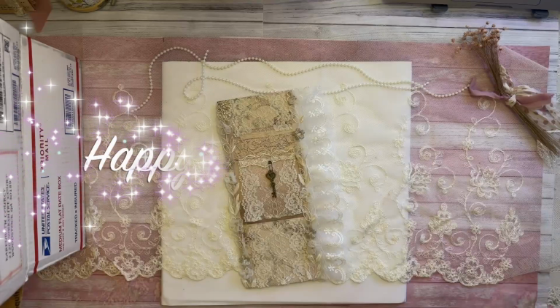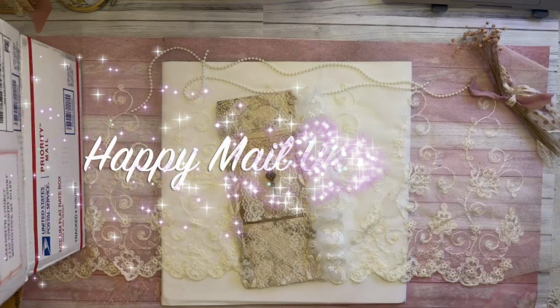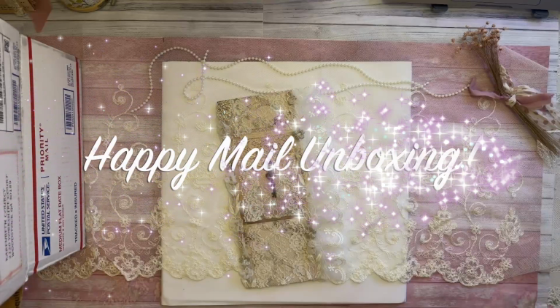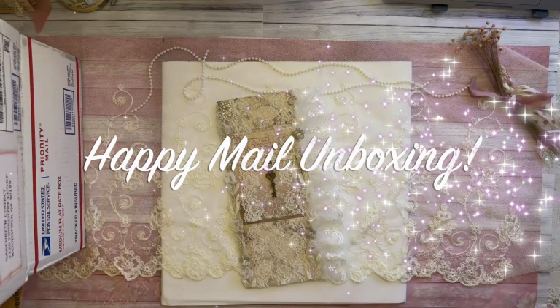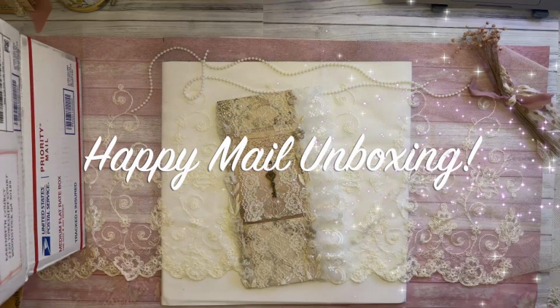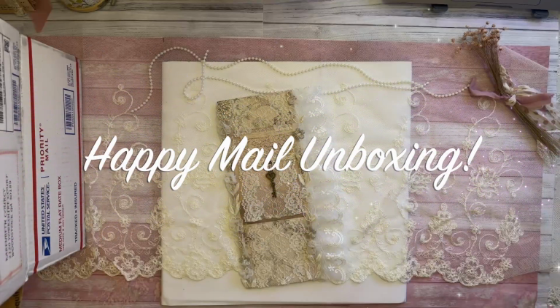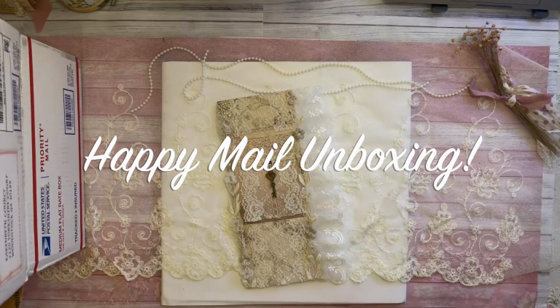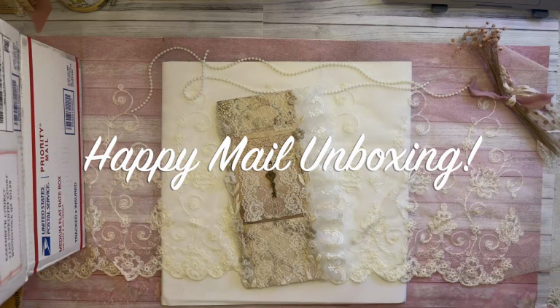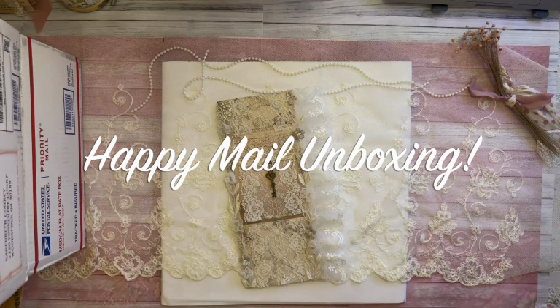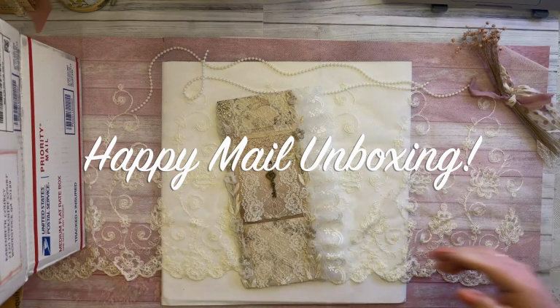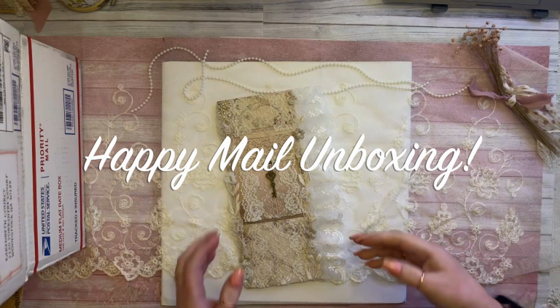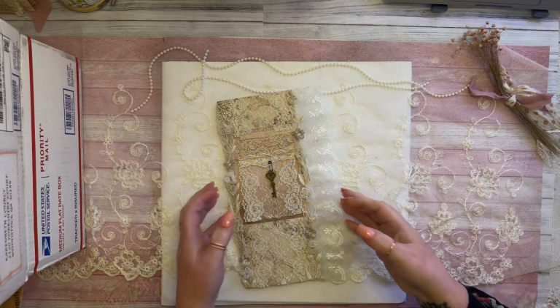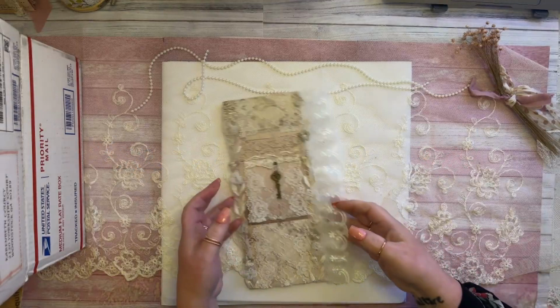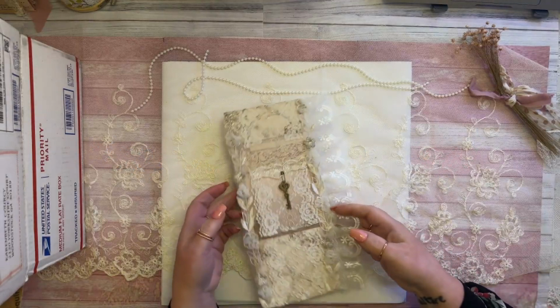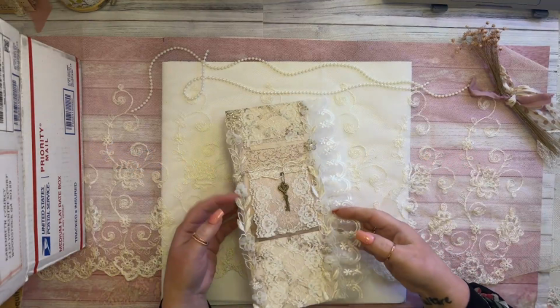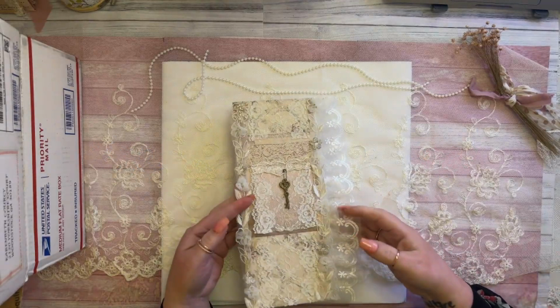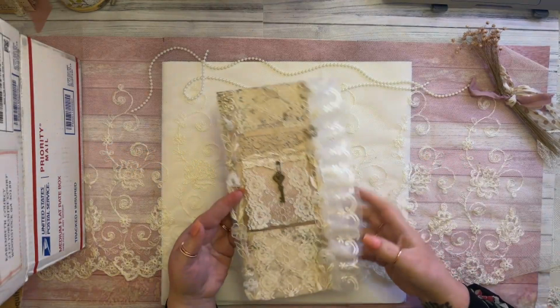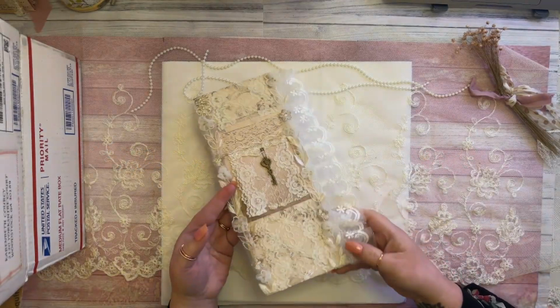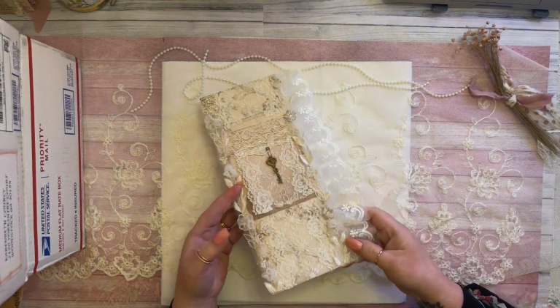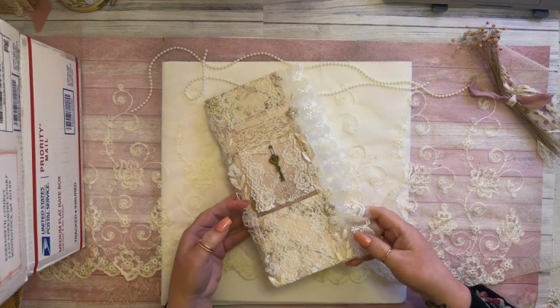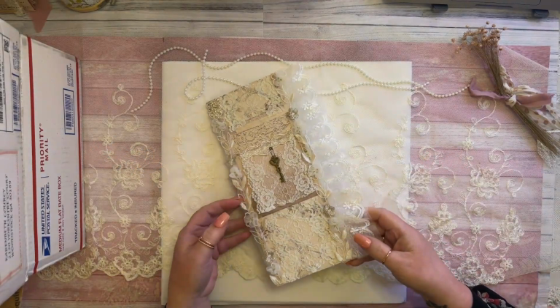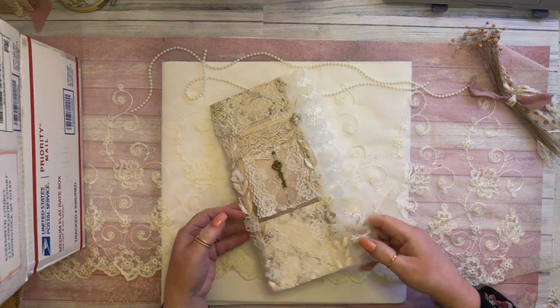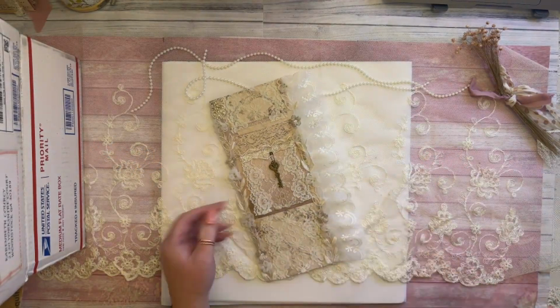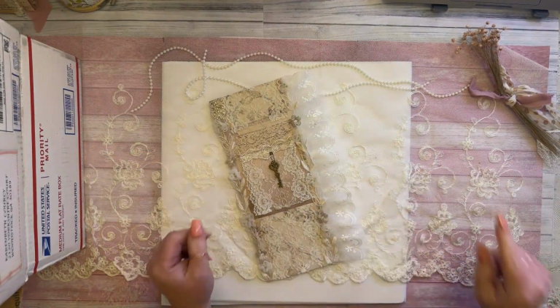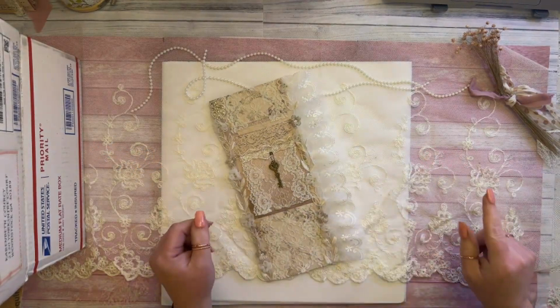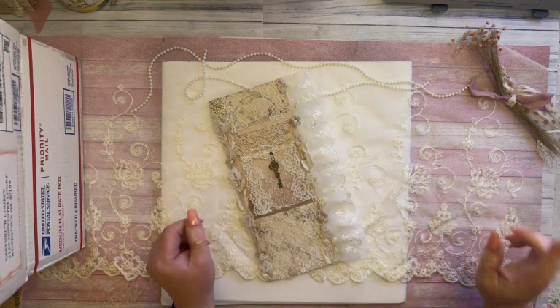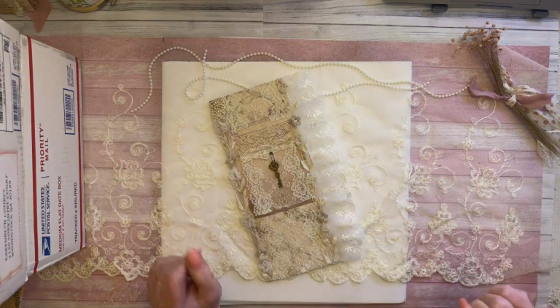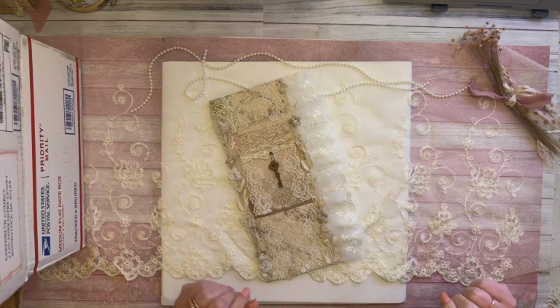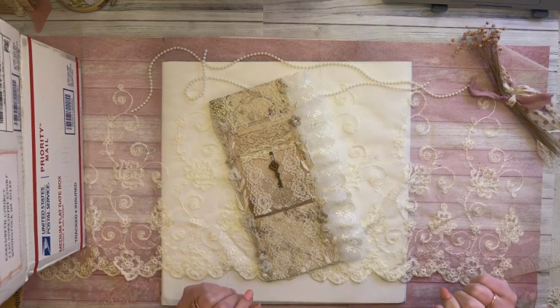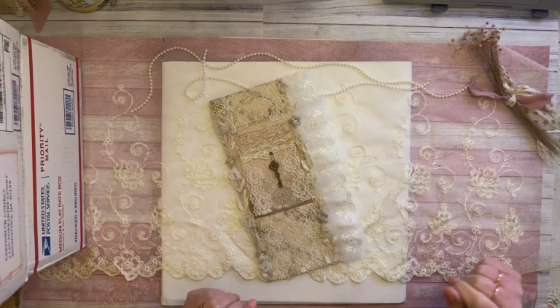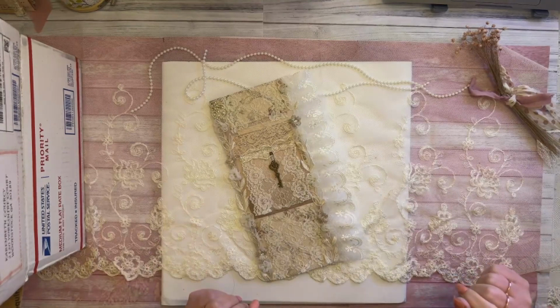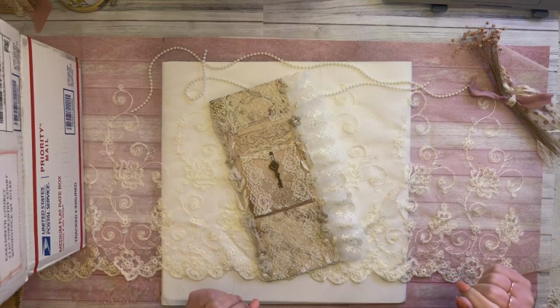Hello everyone, this is Karen with Grace B. Creations. It is Sunday evening and I am doing an unboxing of a Happy Meal that I got from a subbie.